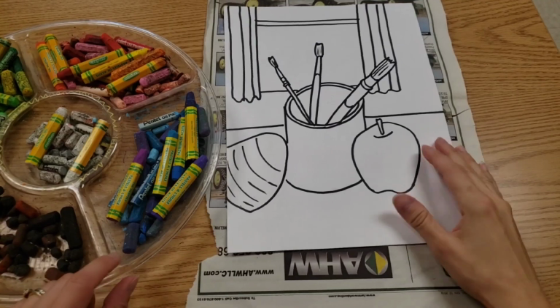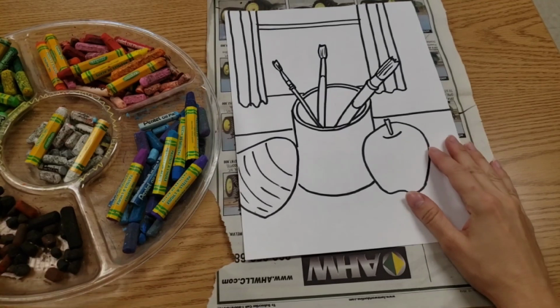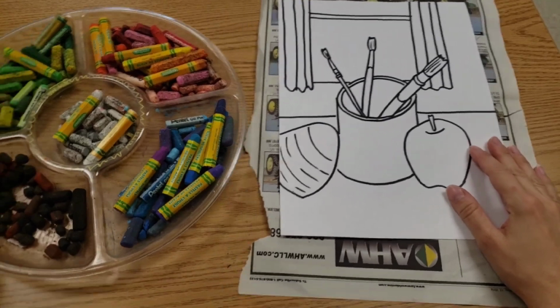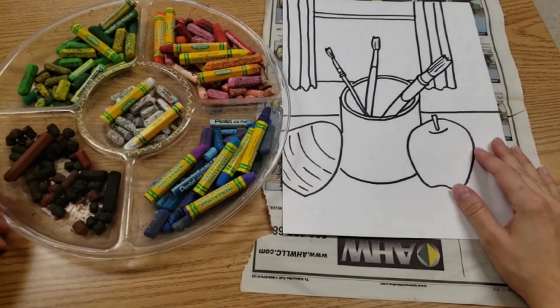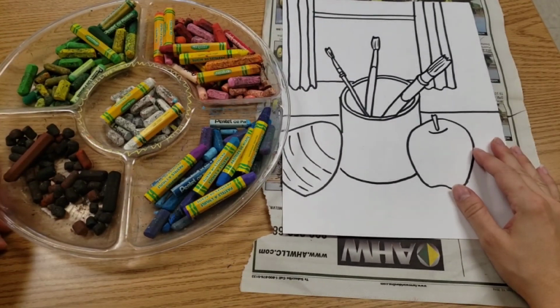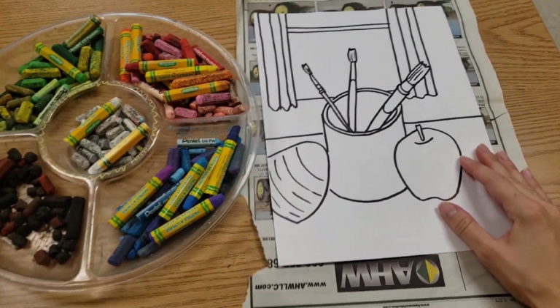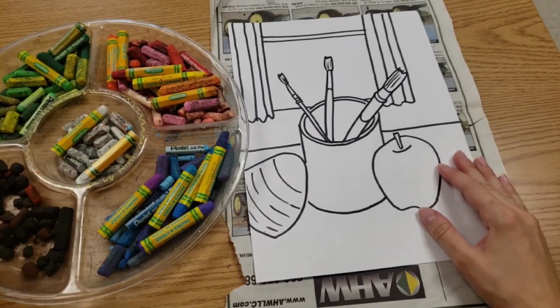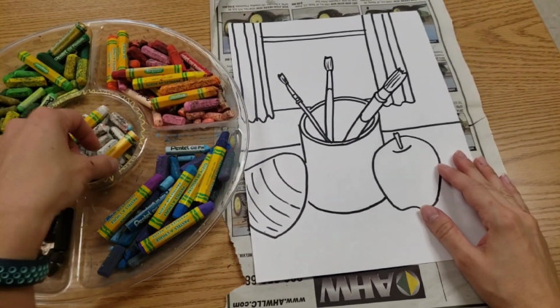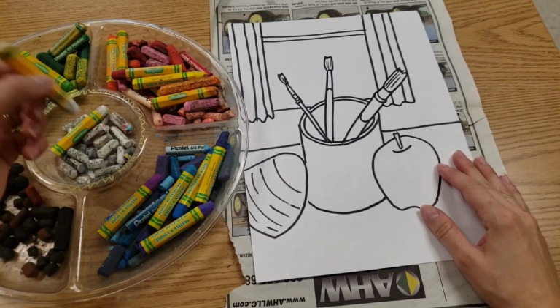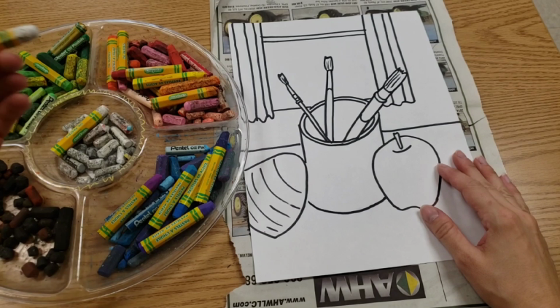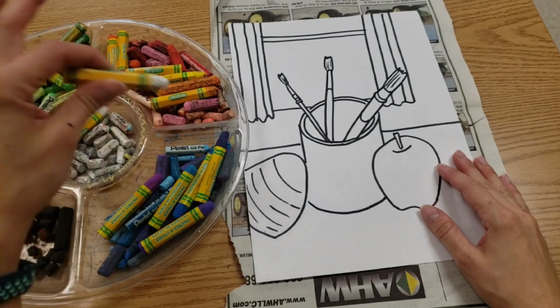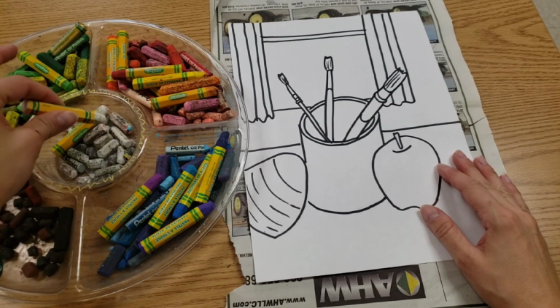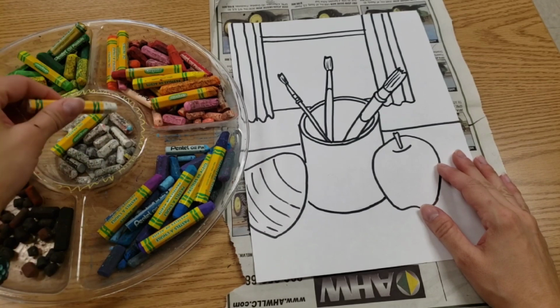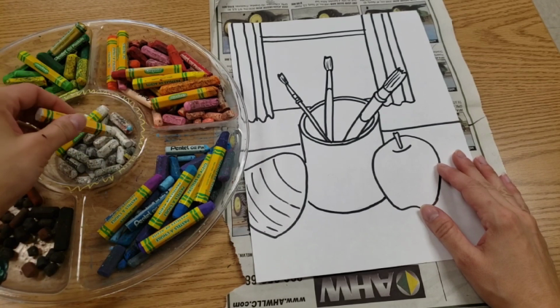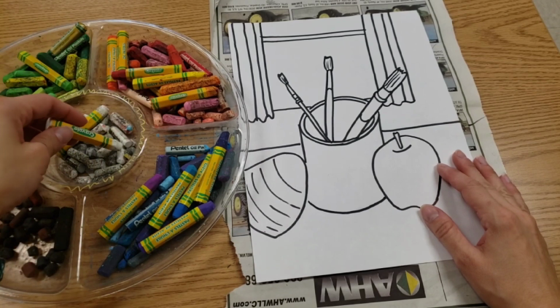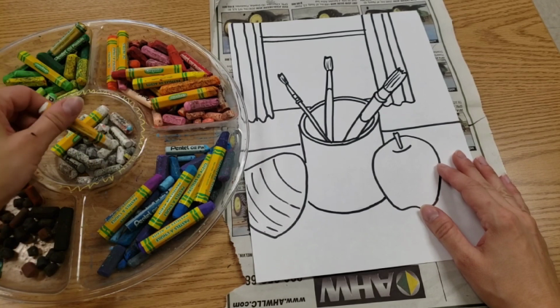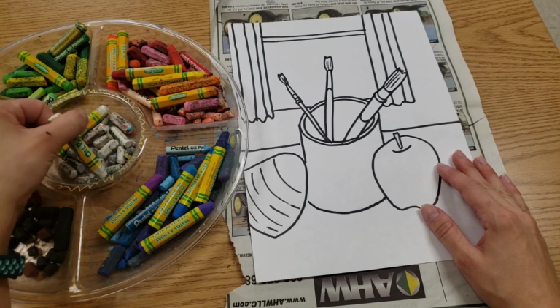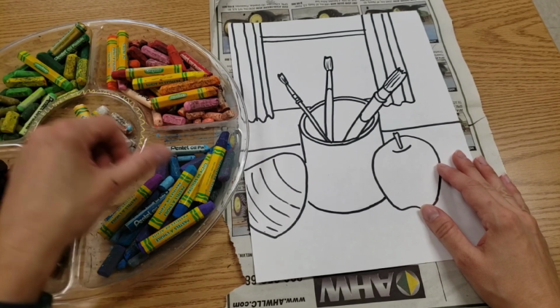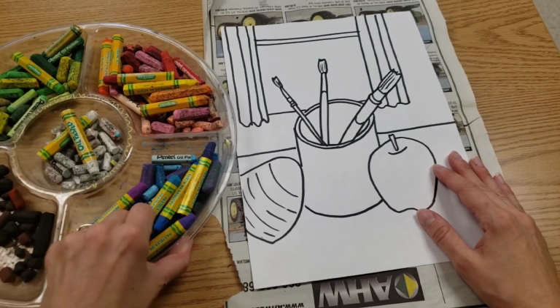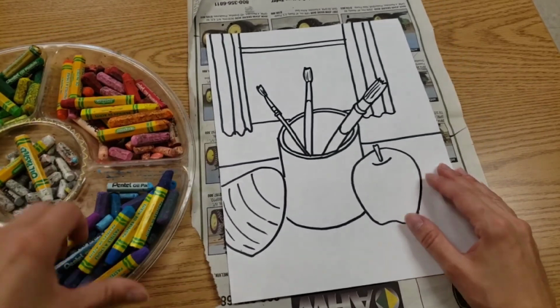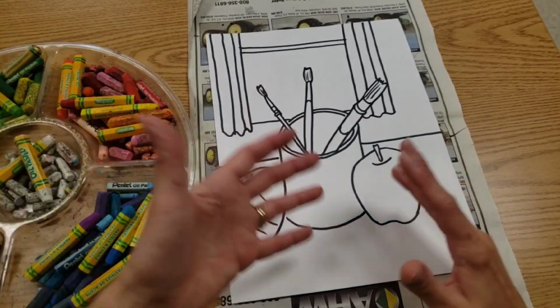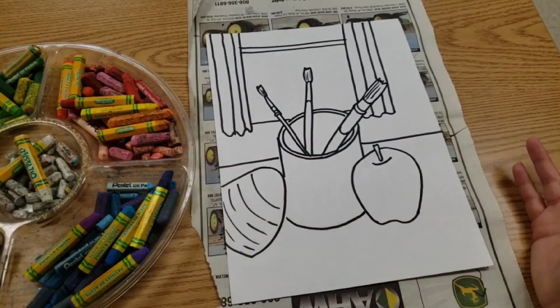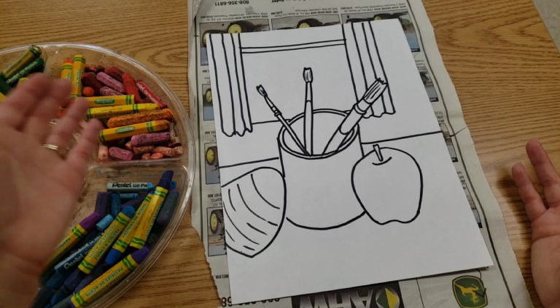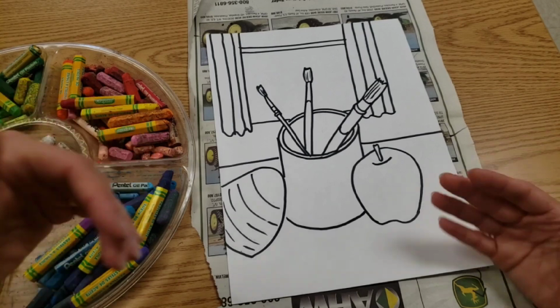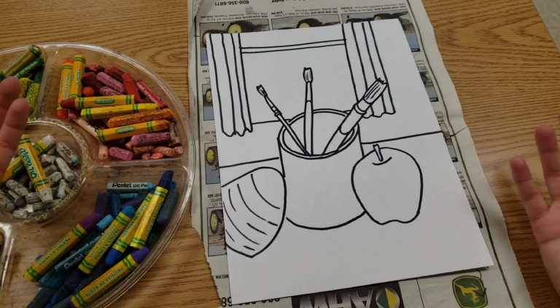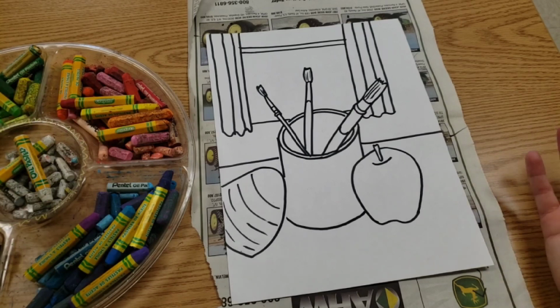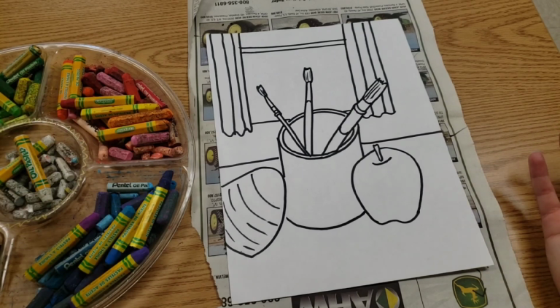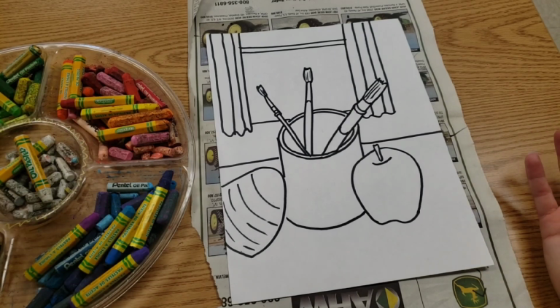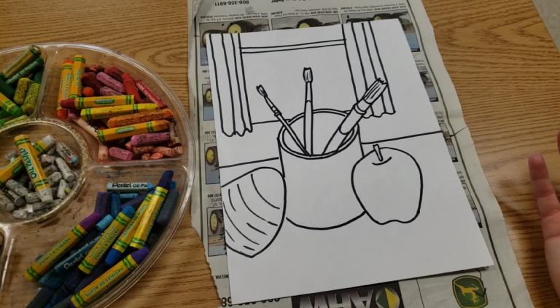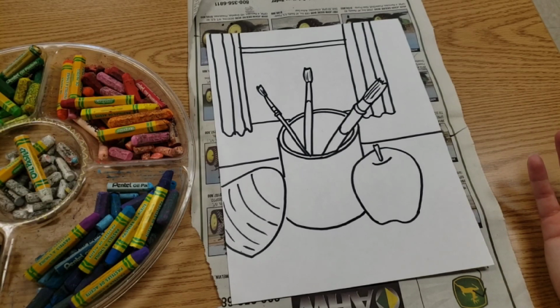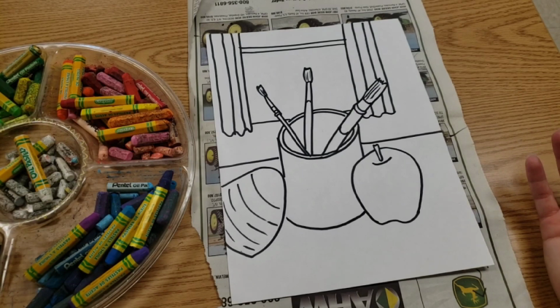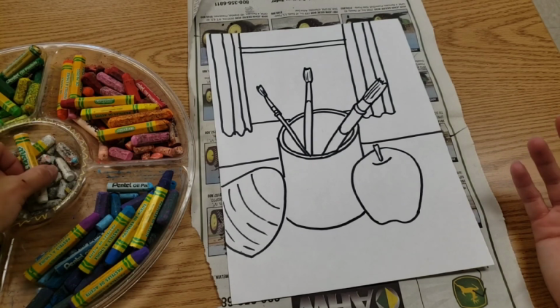Next, we will have oil pastels. Remember, whenever we use these, put them back with their friends that are the same color. We are using oil pastels to add patterns to your scene. And yes, you can even use the white.